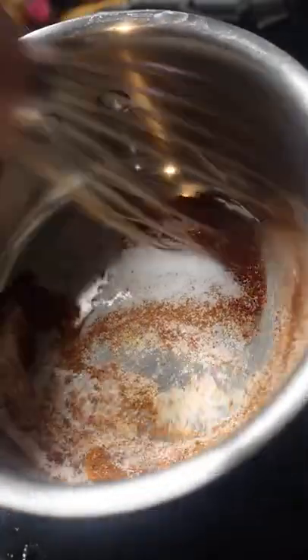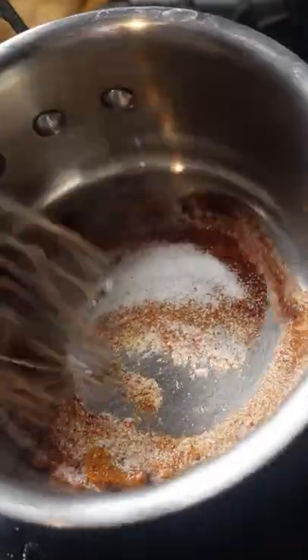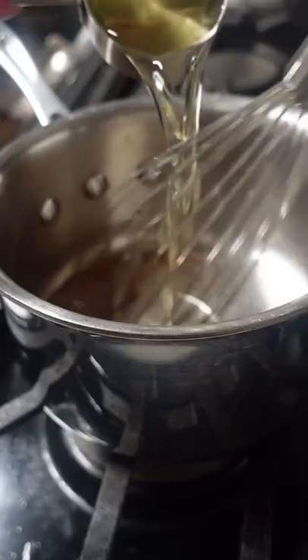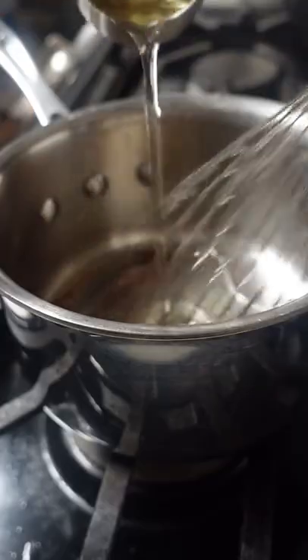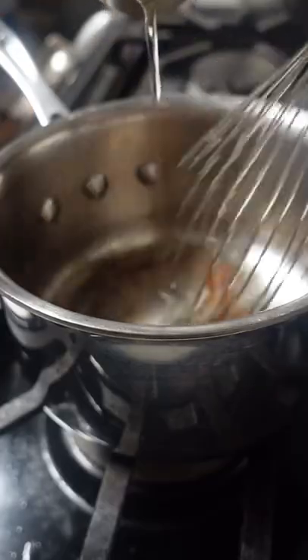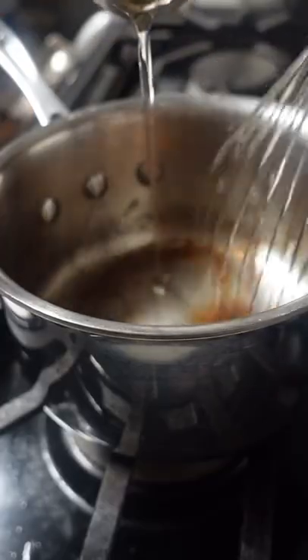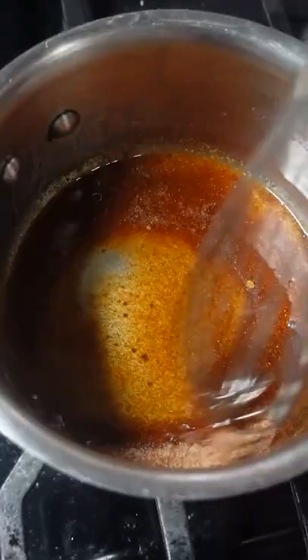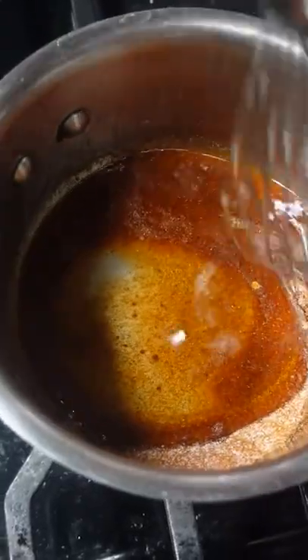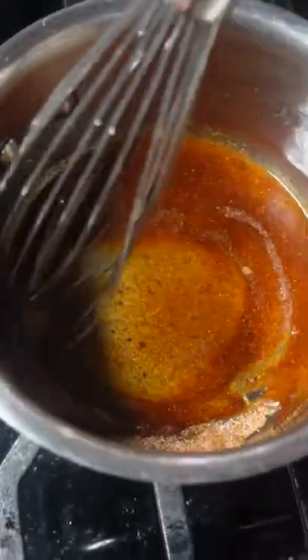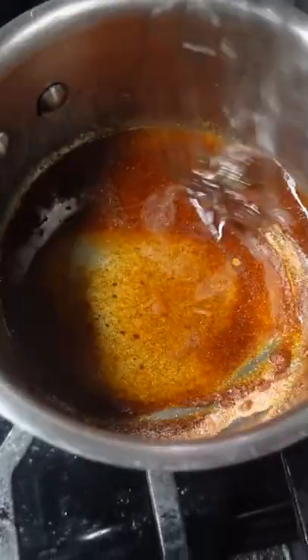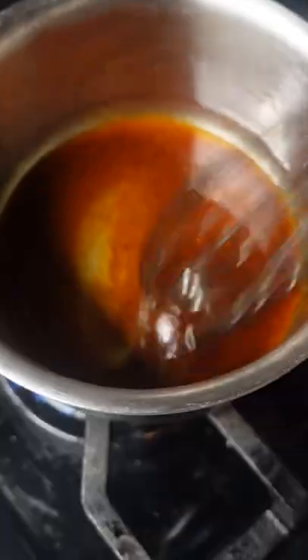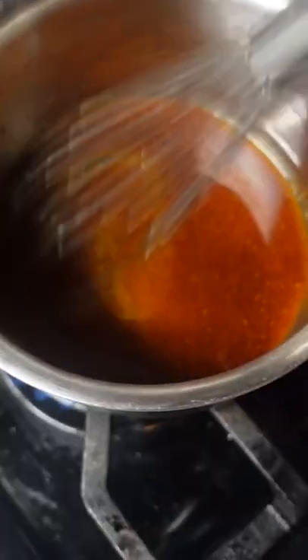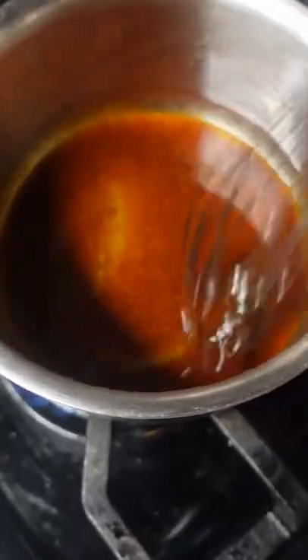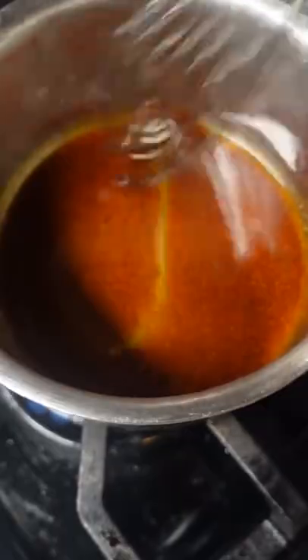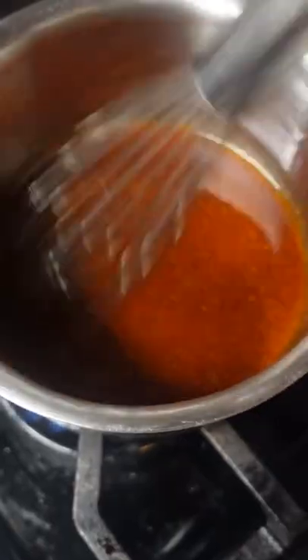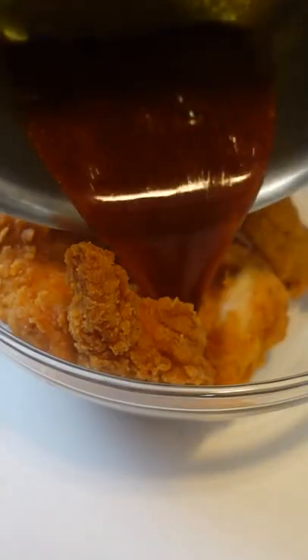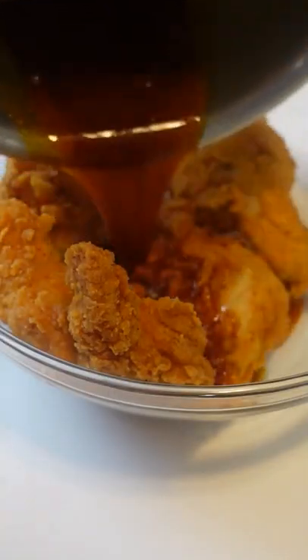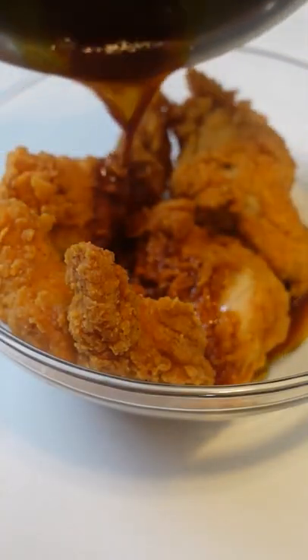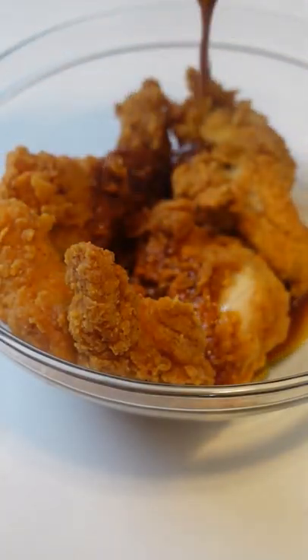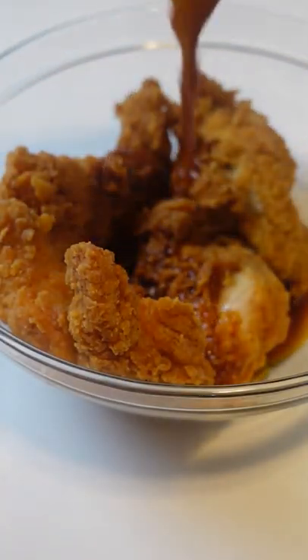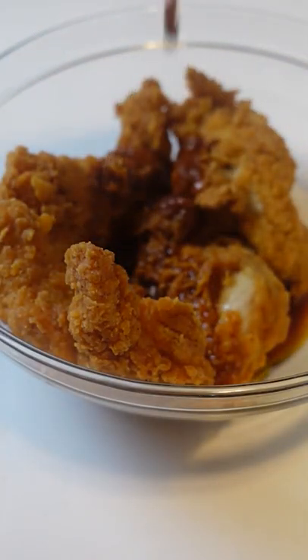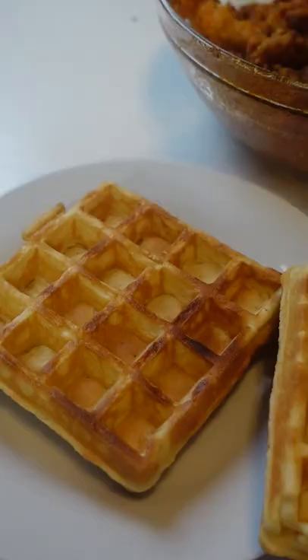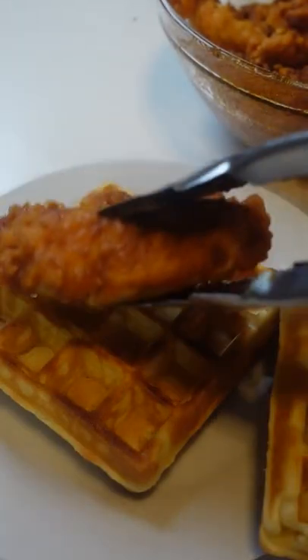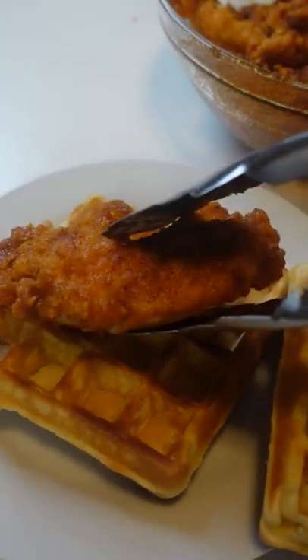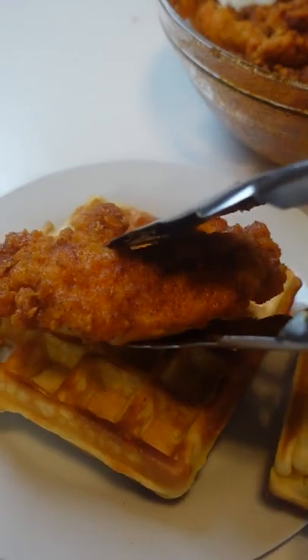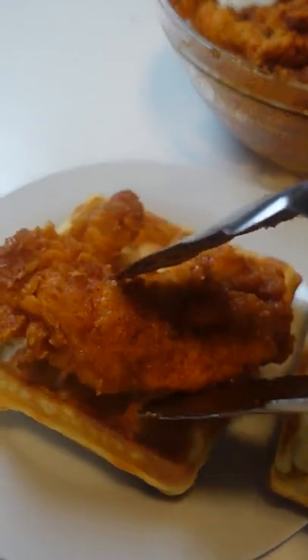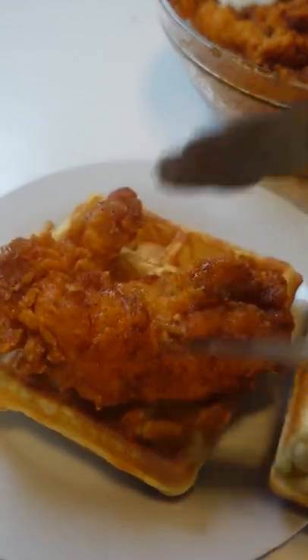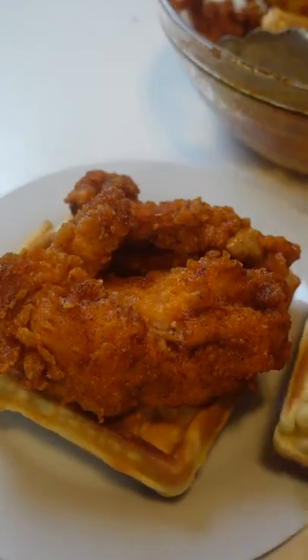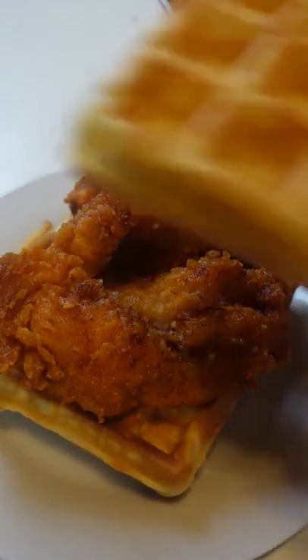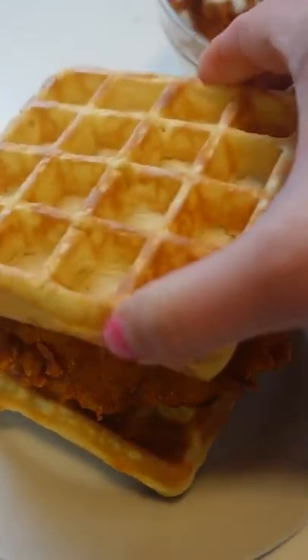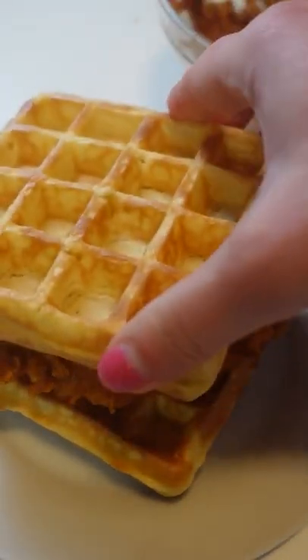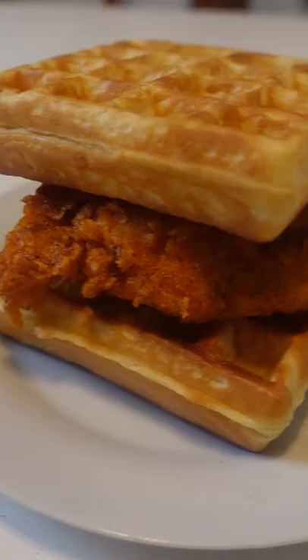Simply mix together cayenne, paprika, garlic powder, sugar, and peanut oil in a small saucepan and heat it over medium just until the sugar dissolves. Toss the sauce with warm fried chicken tenders and place it on a waffle. I heated up these frozen Belgian style waffles in my toaster.